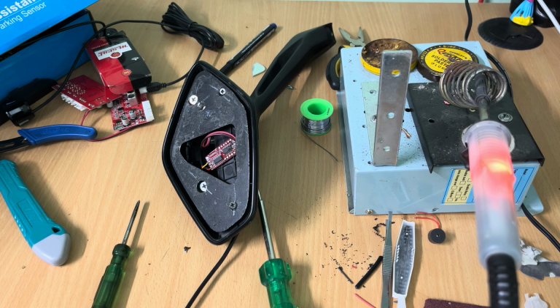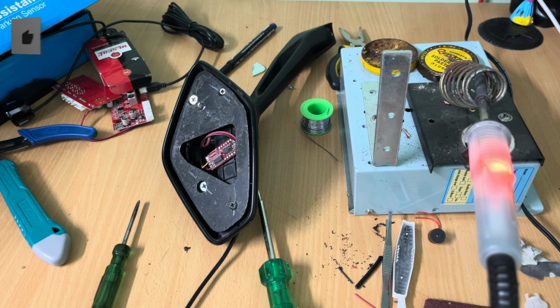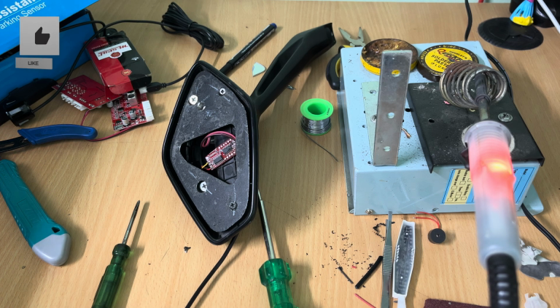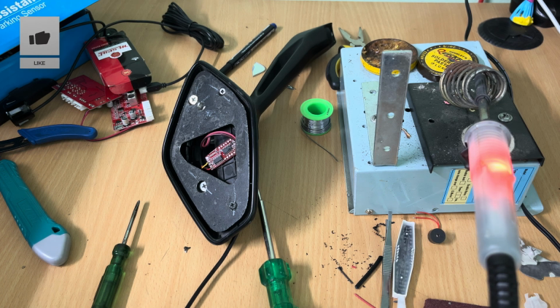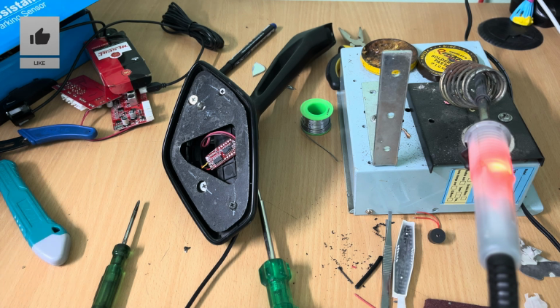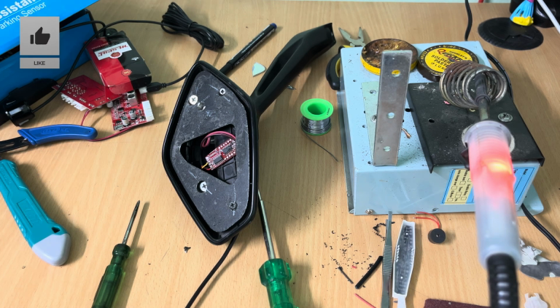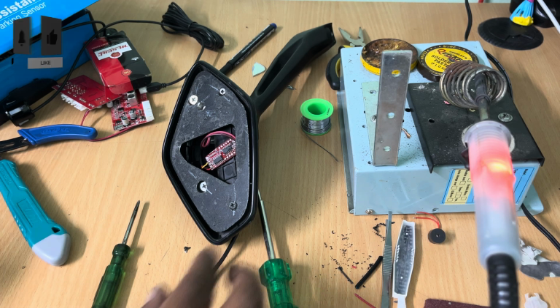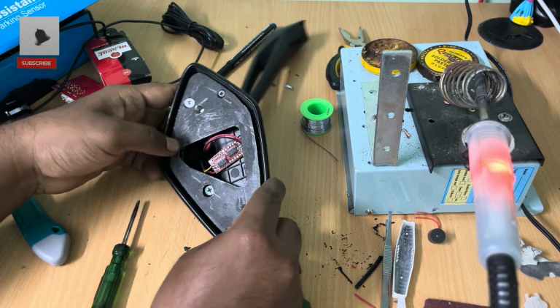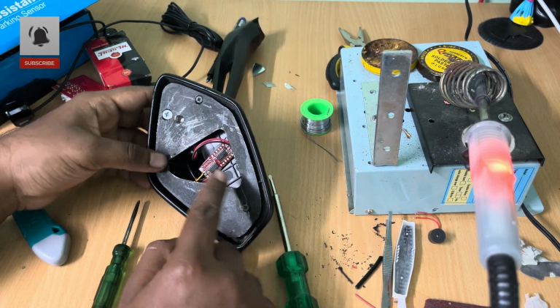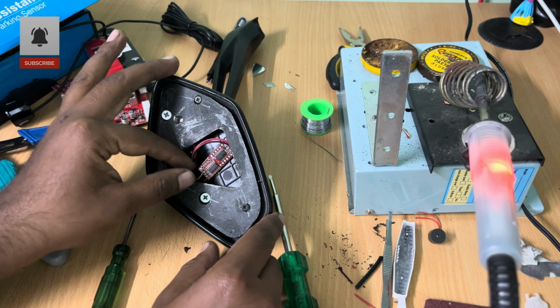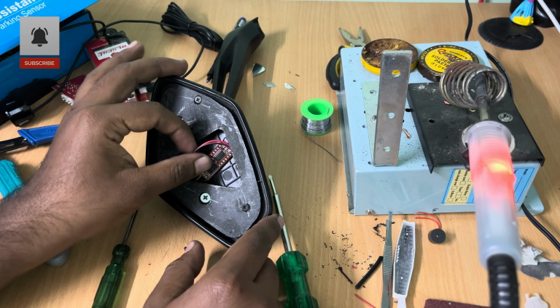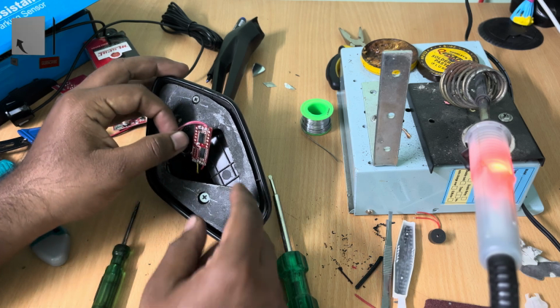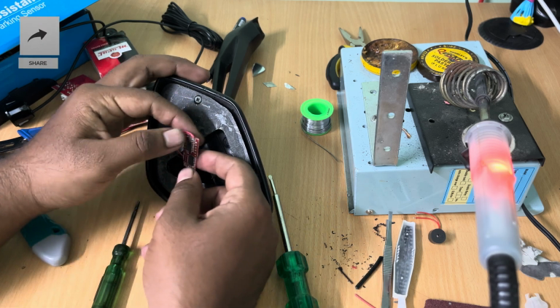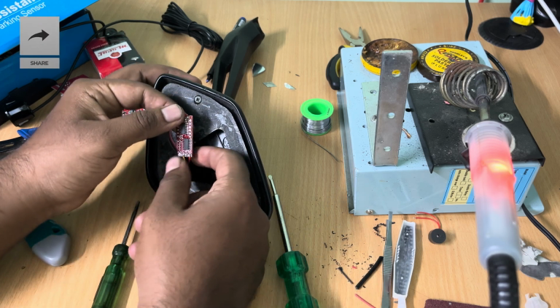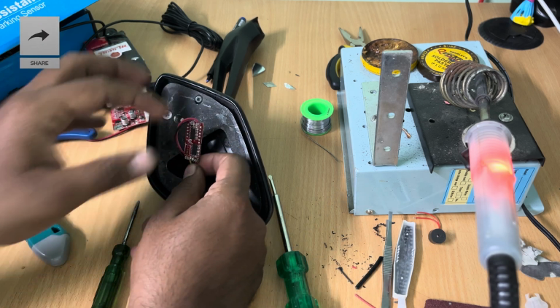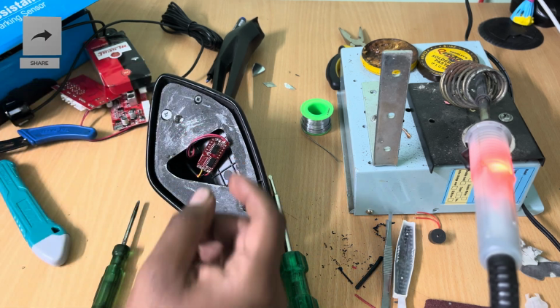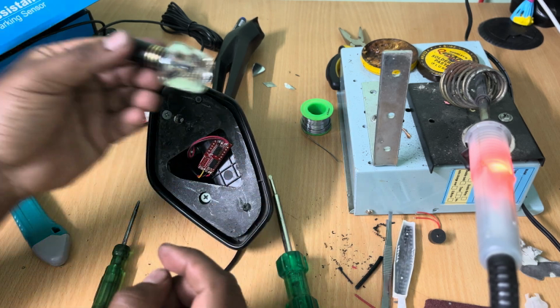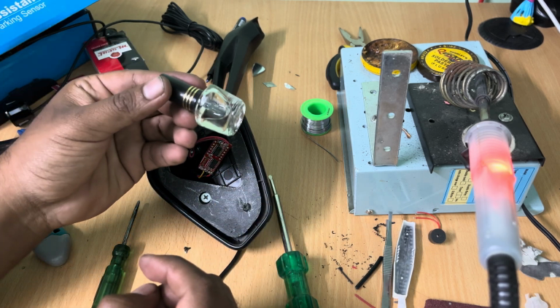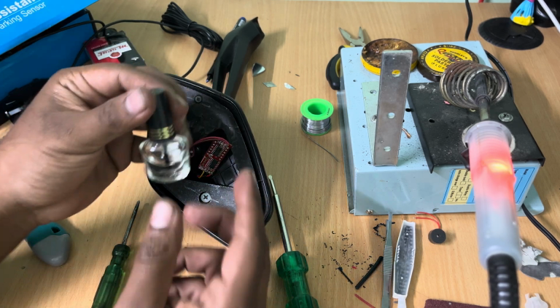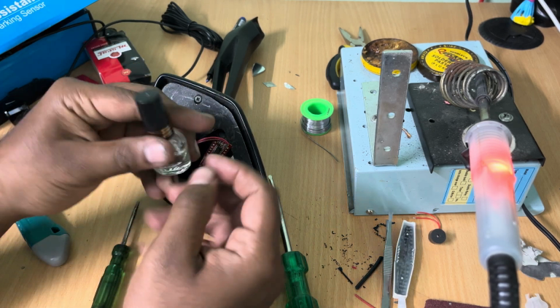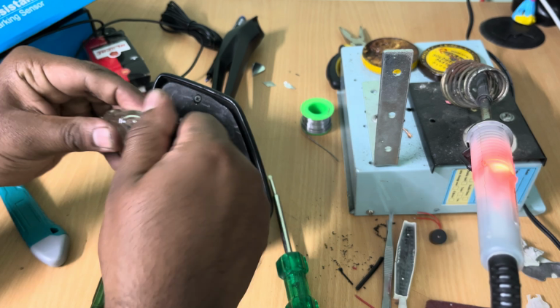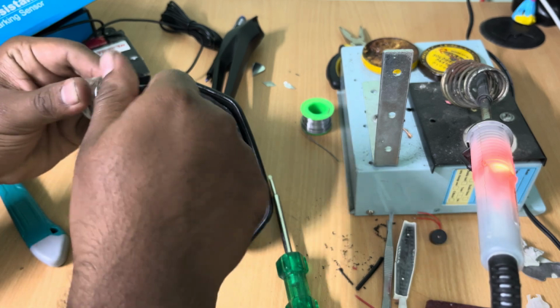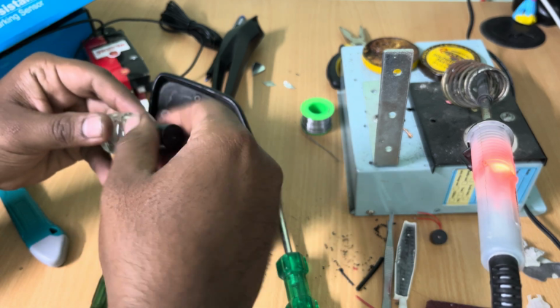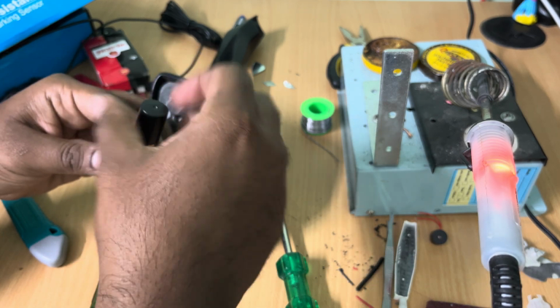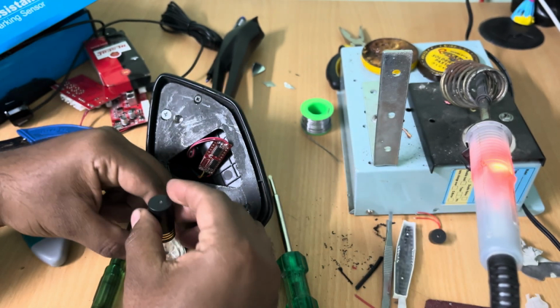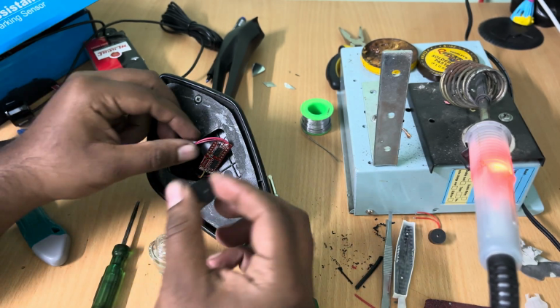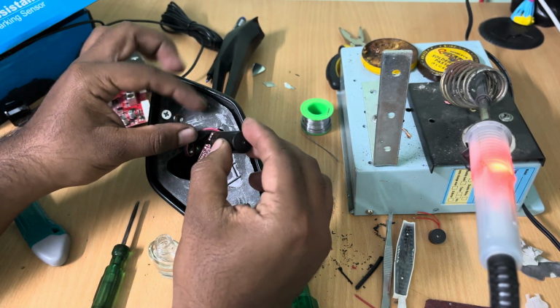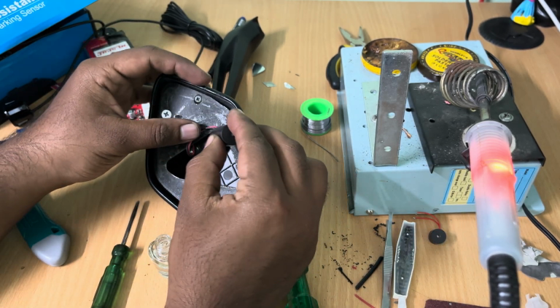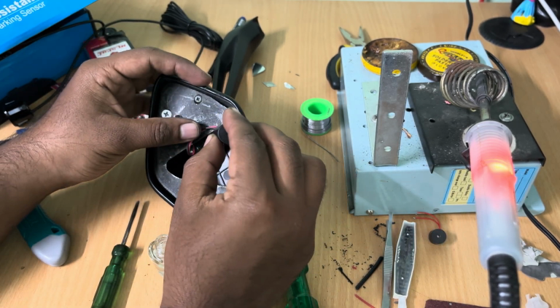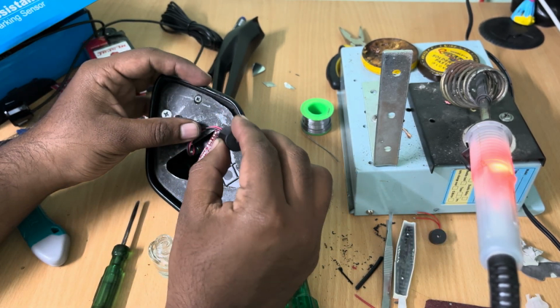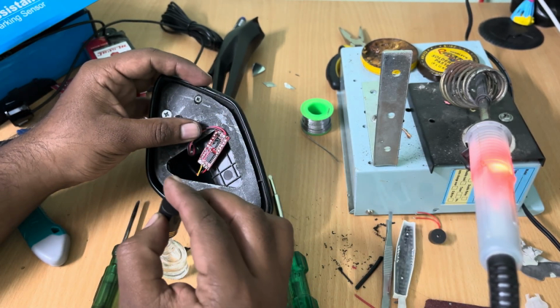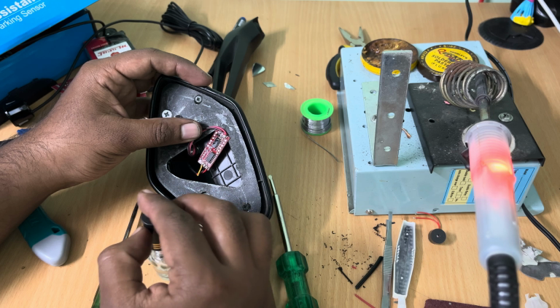If you leave the board in this state, it is prone to damage from moisture or water content if it enters the mirror. In order to make the board water resistant, use a clear nail paint and apply two to three coats of it, then let it cure completely.